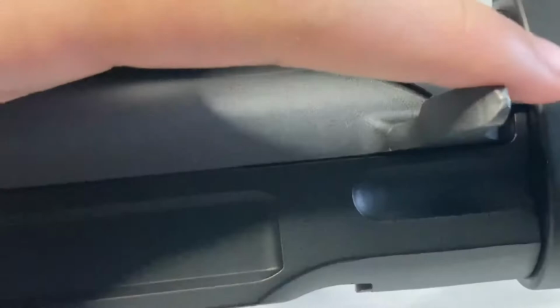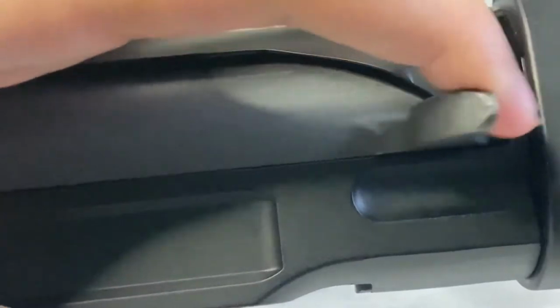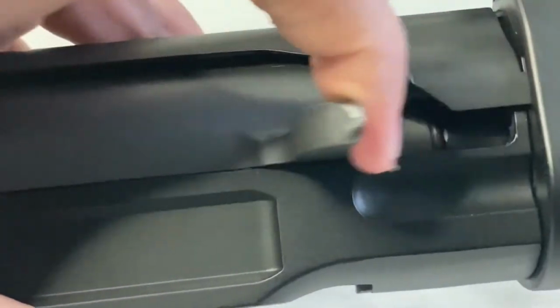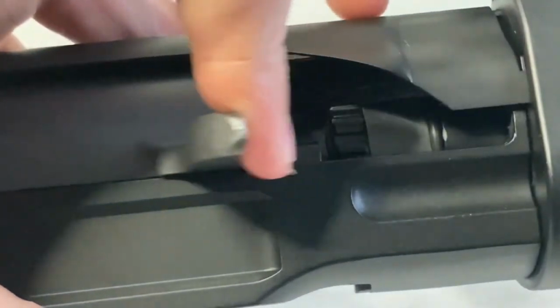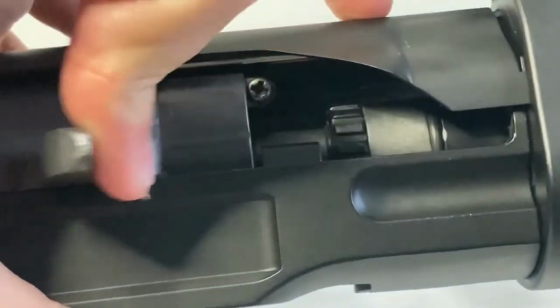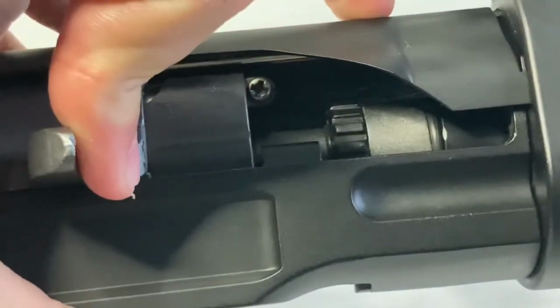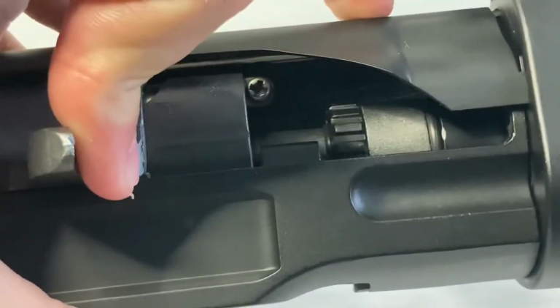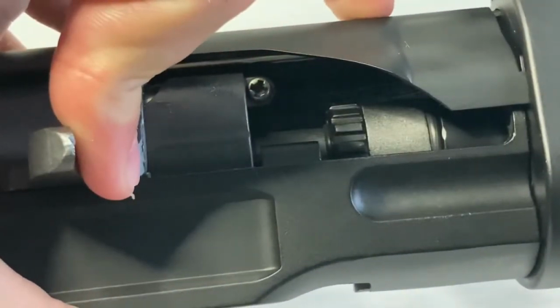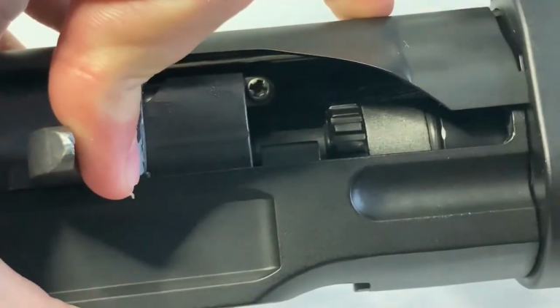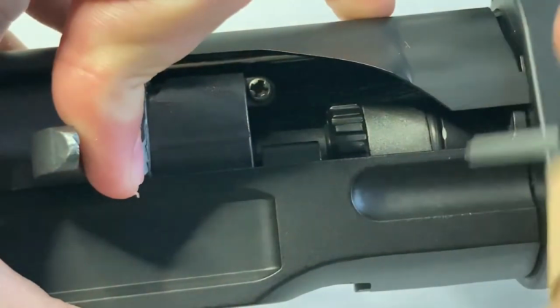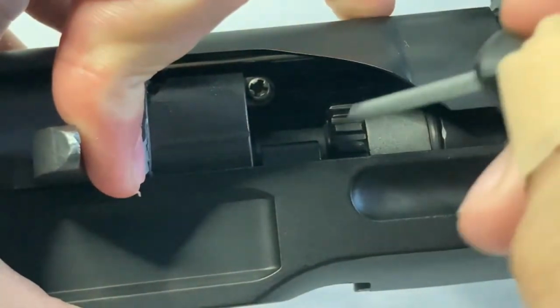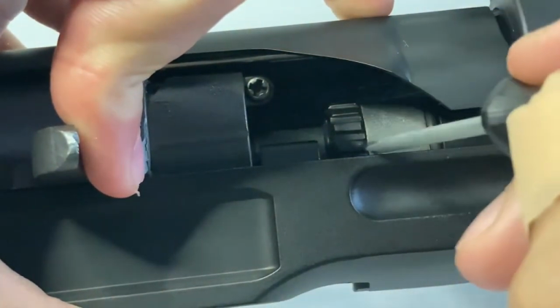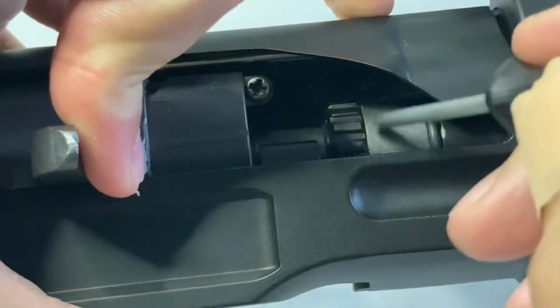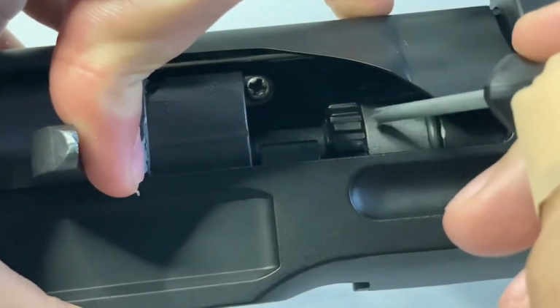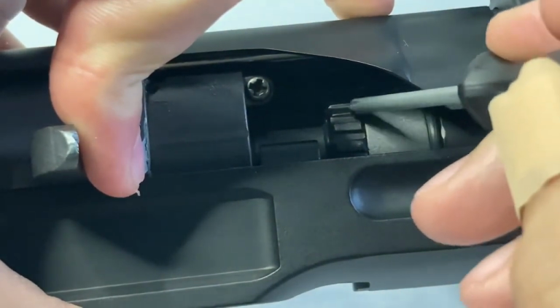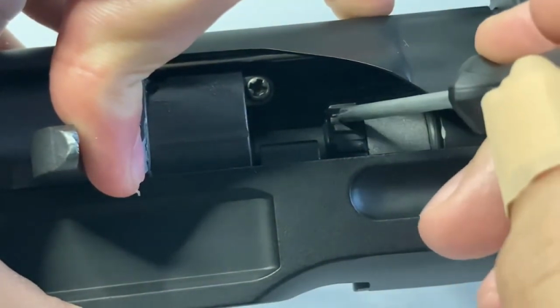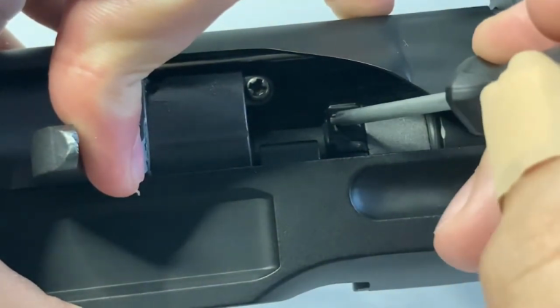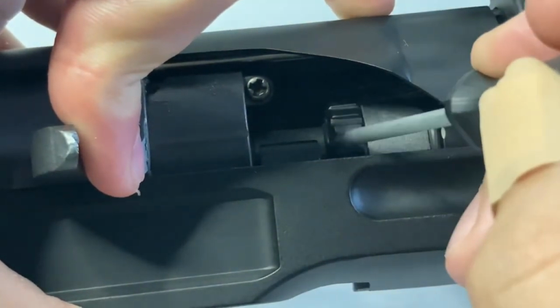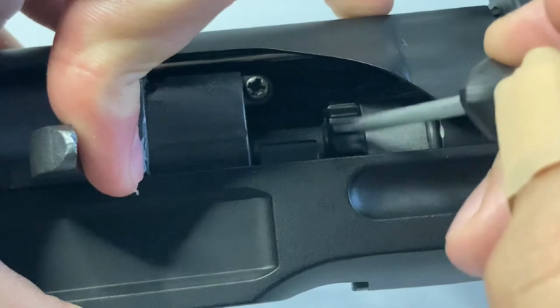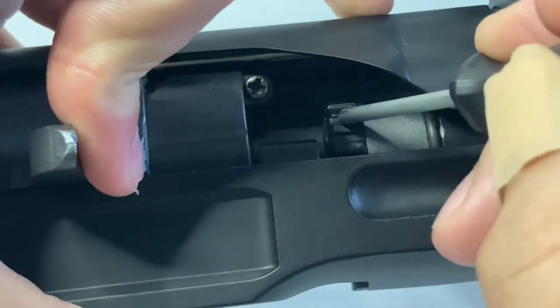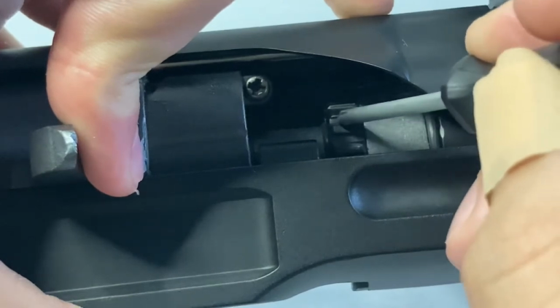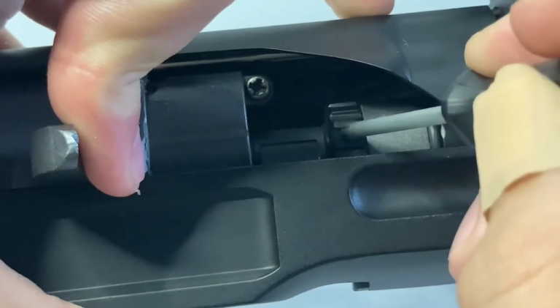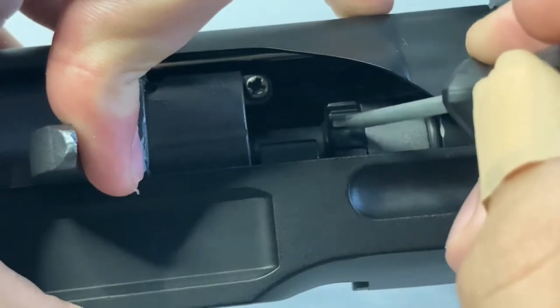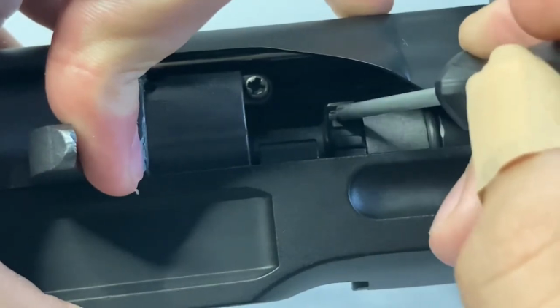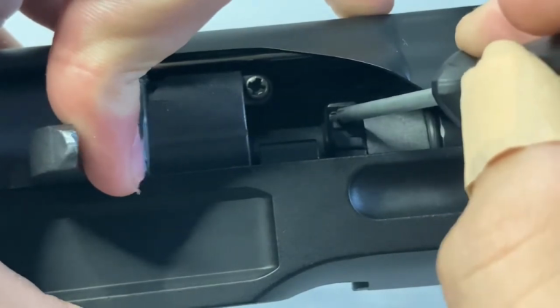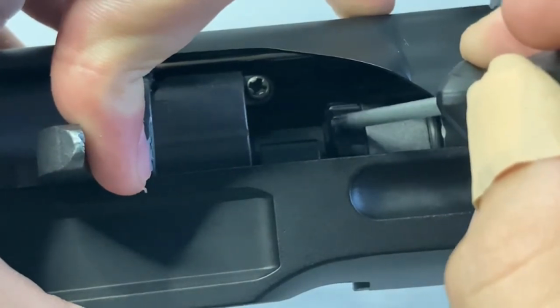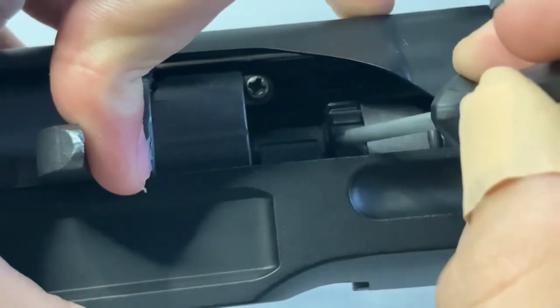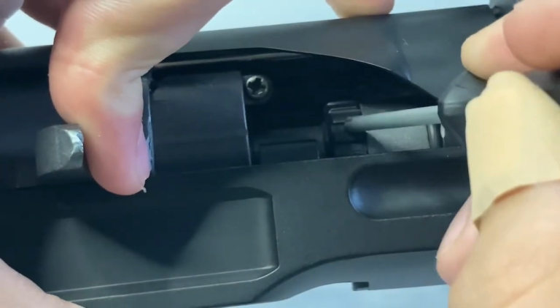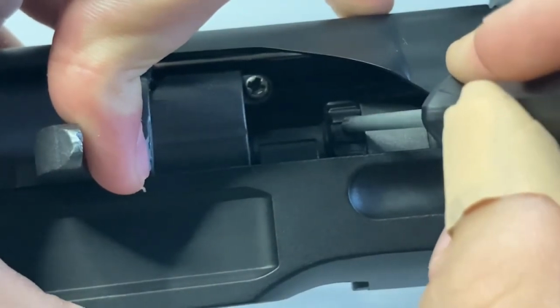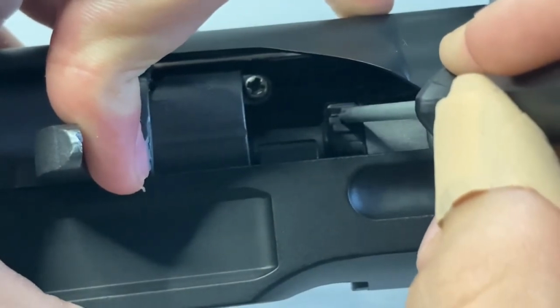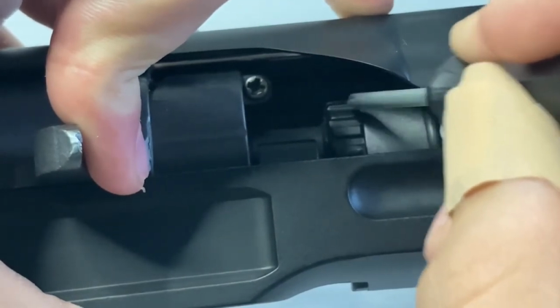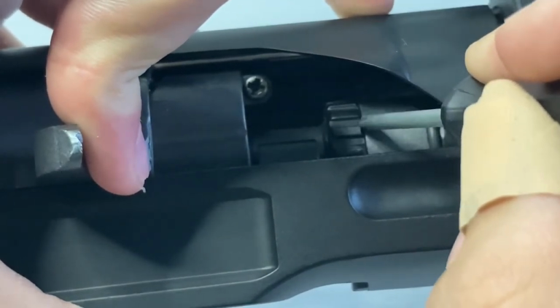The hop-up system is located in the bolt area. It's just a rotary system — nothing too special, just up and down.